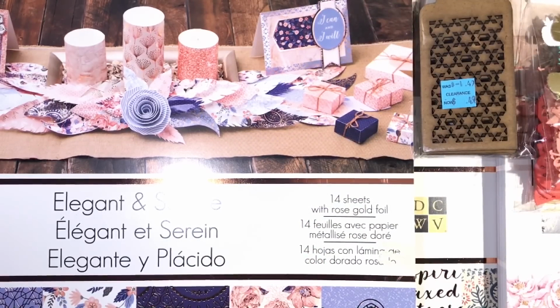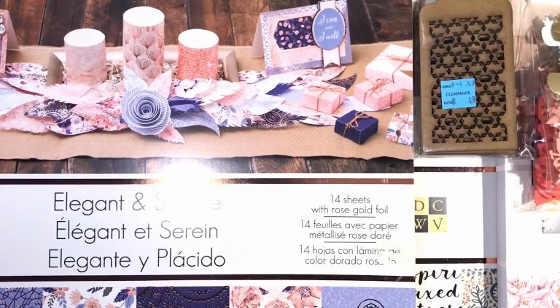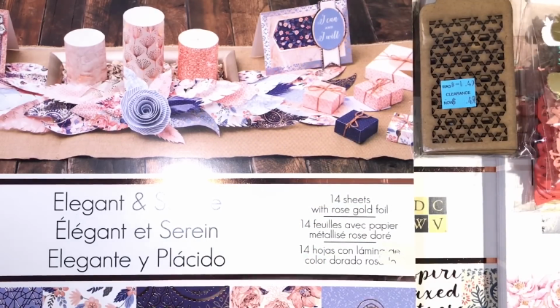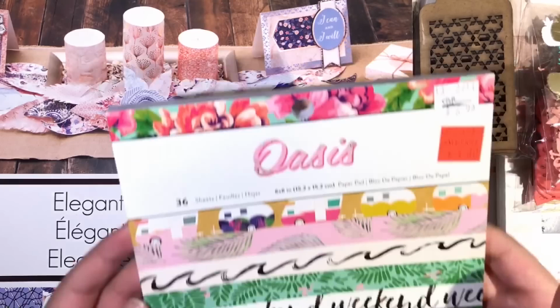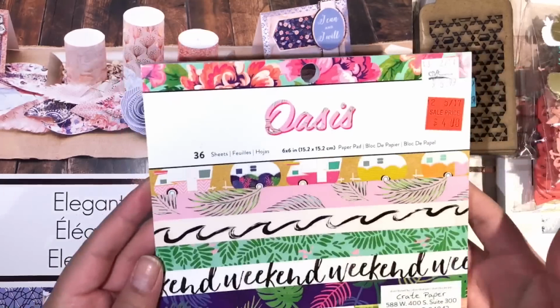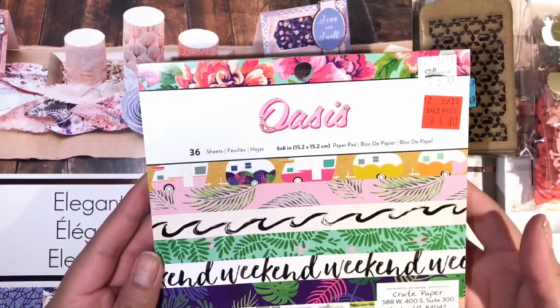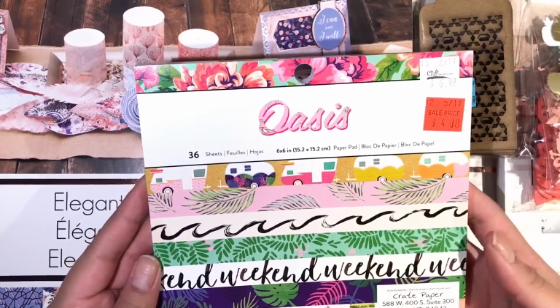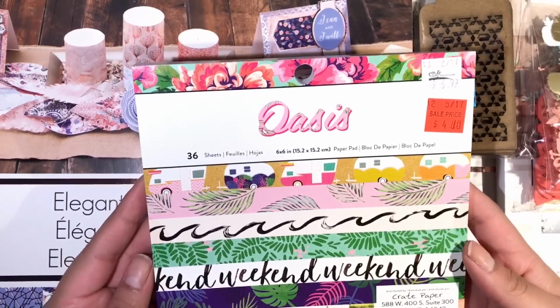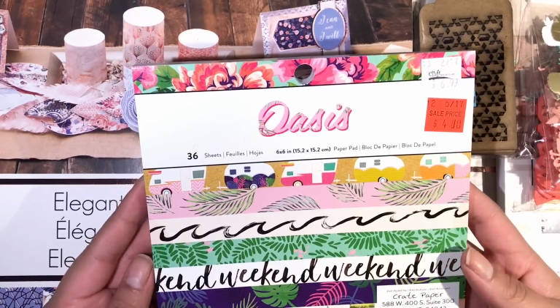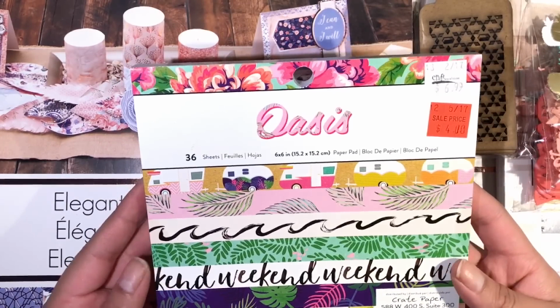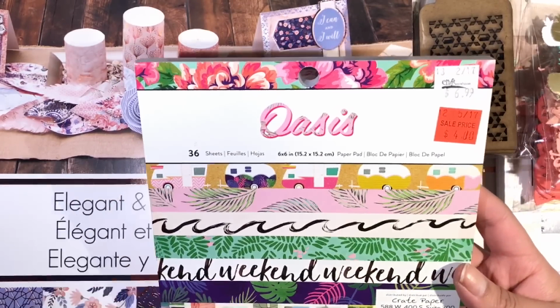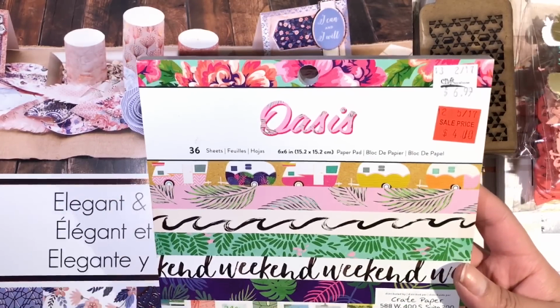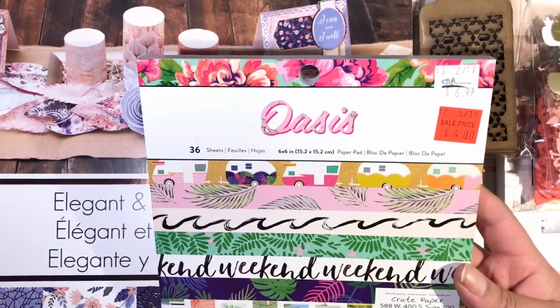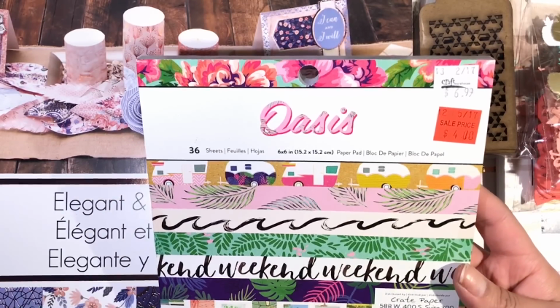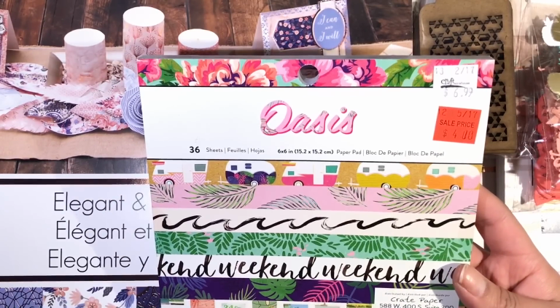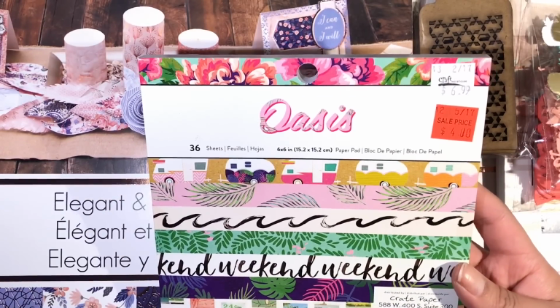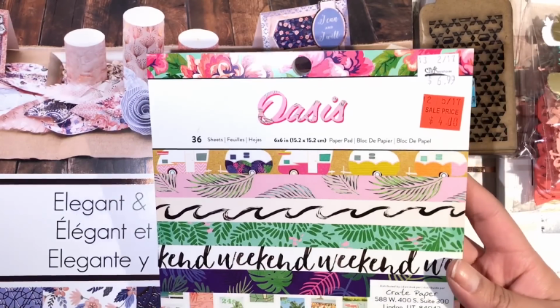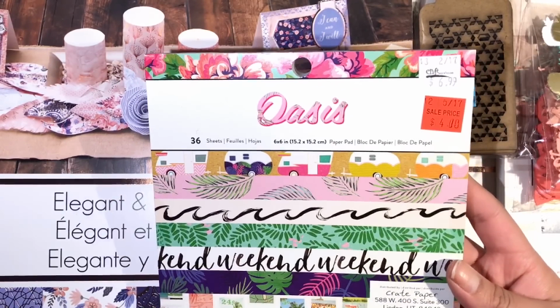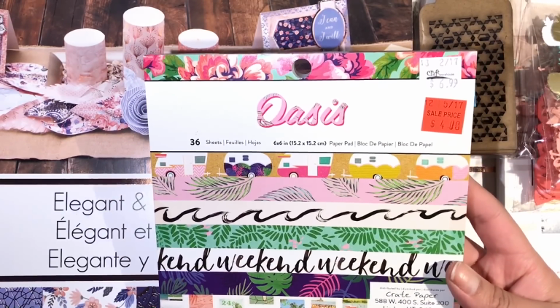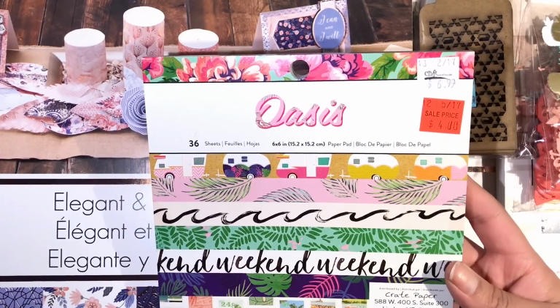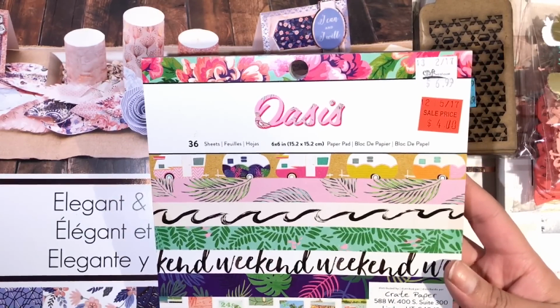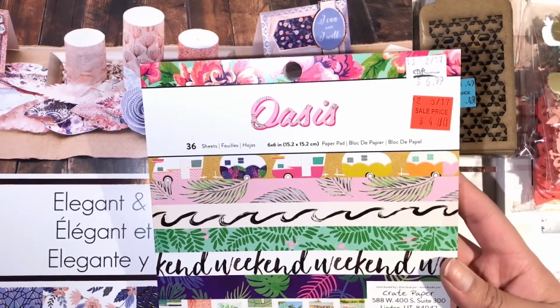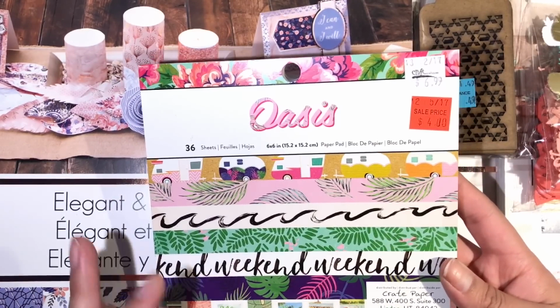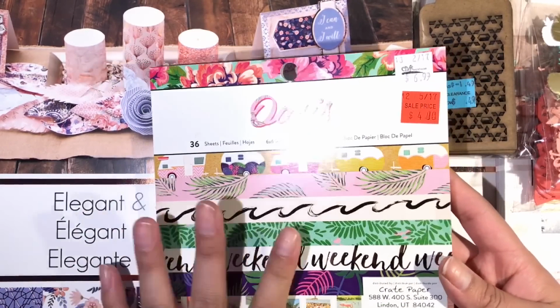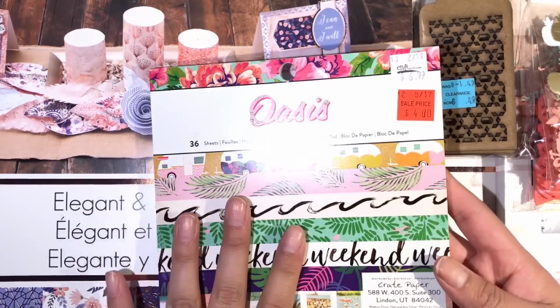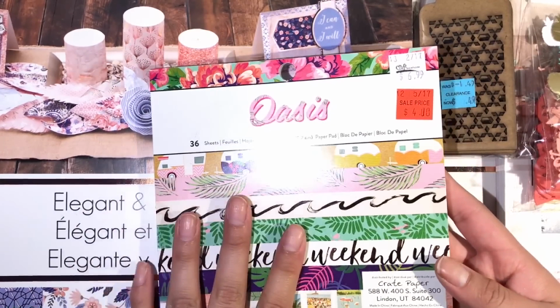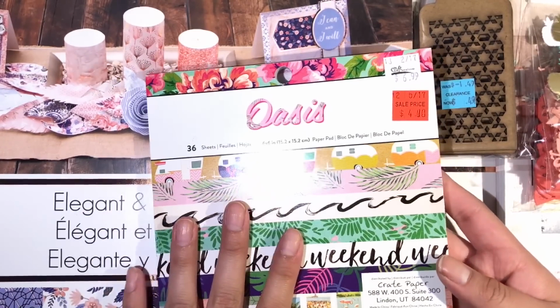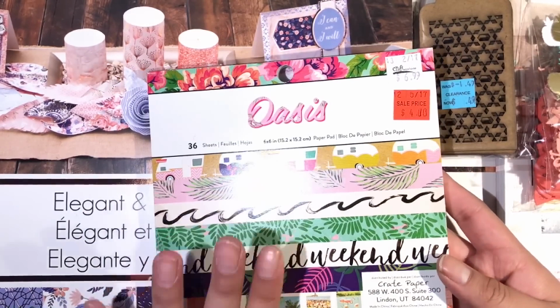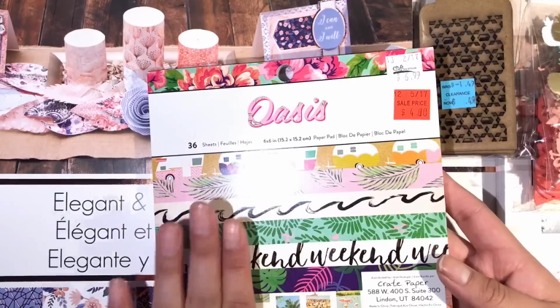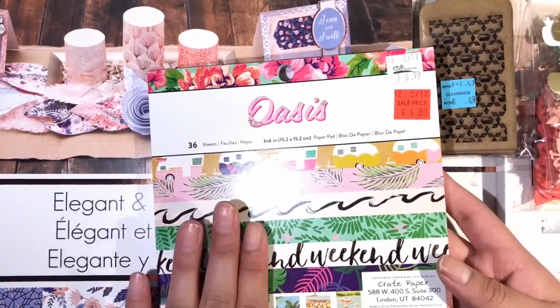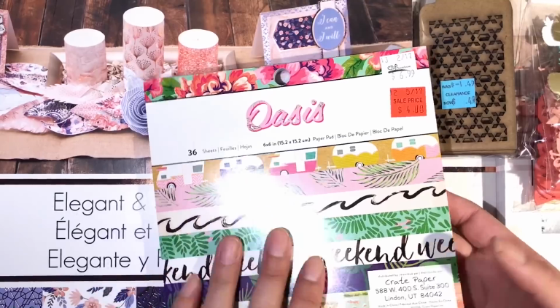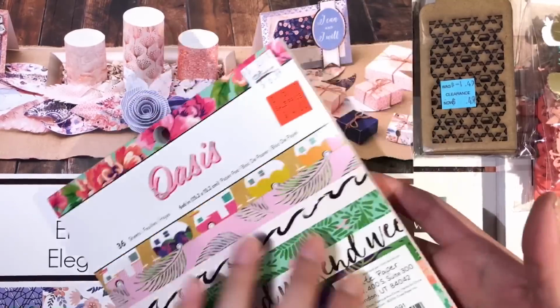From the craft store I picked up this Oasis paper pad. They had it on clearance for $4 and it was the only one there, so I just had to get it.